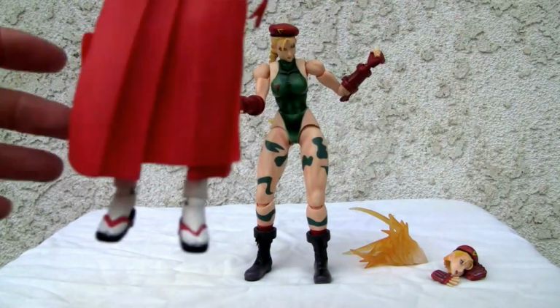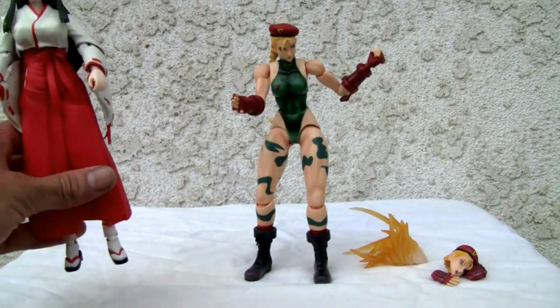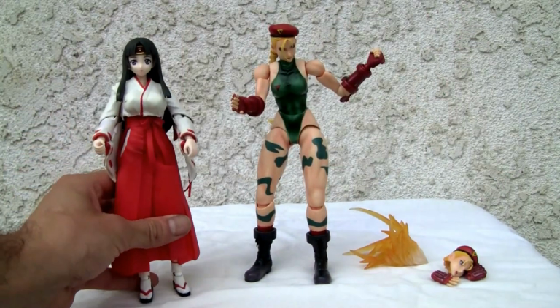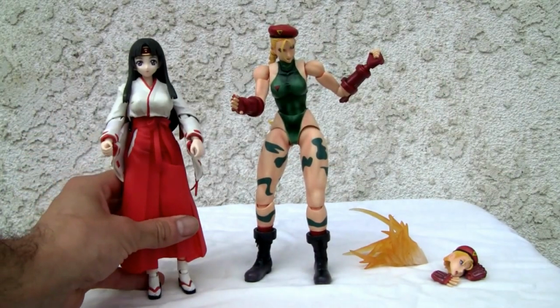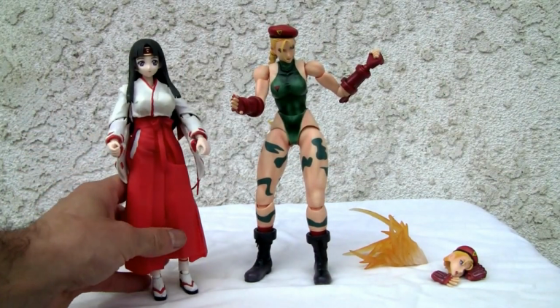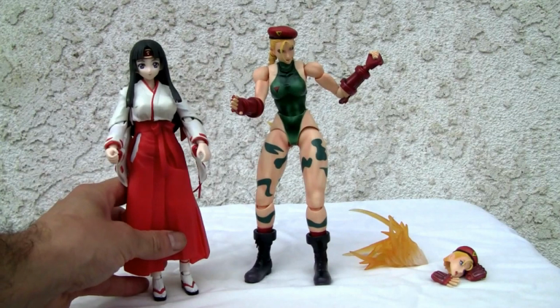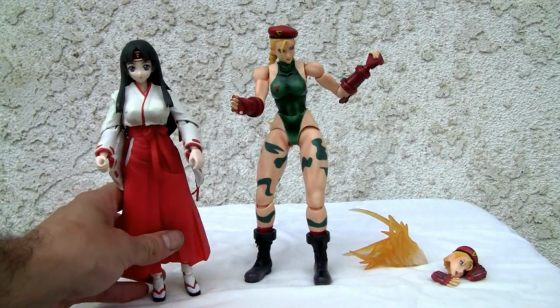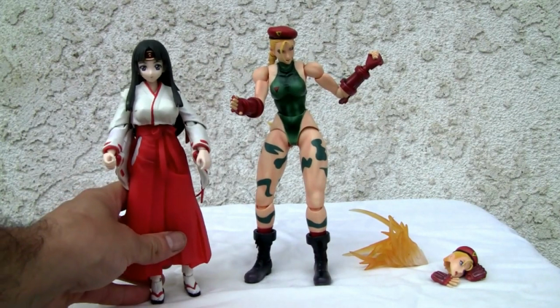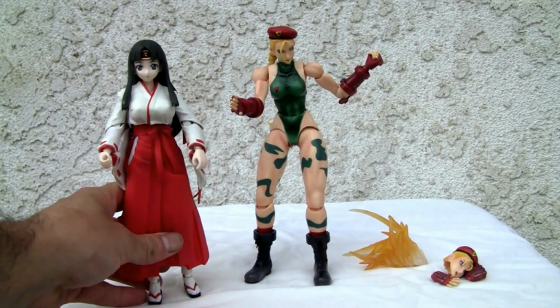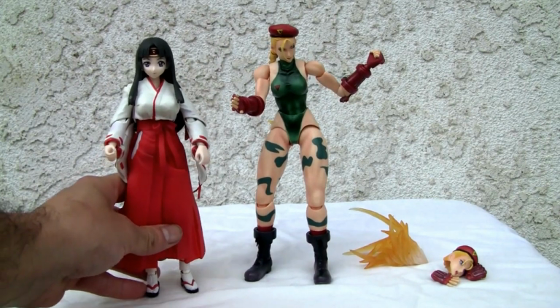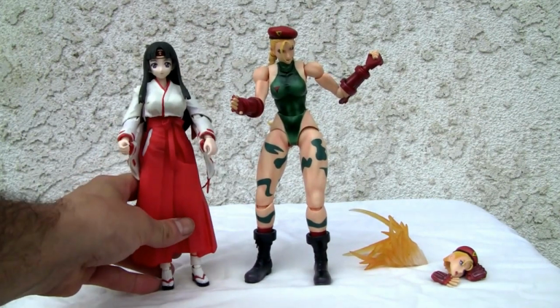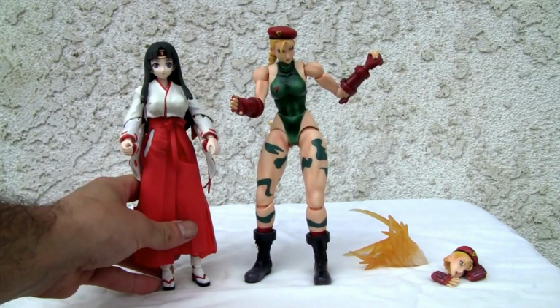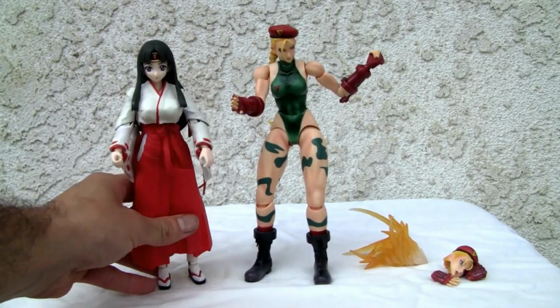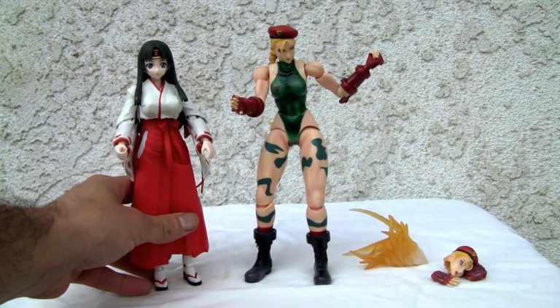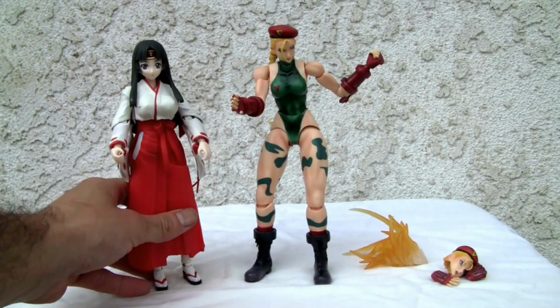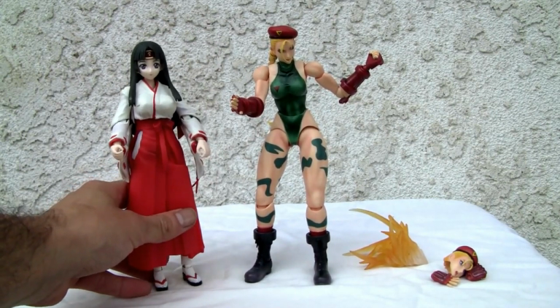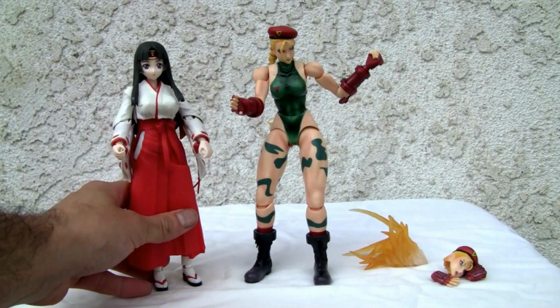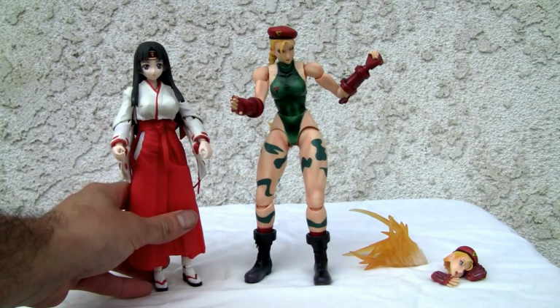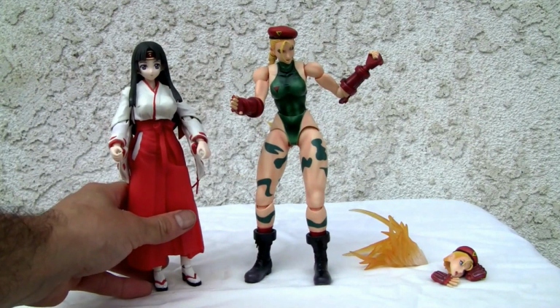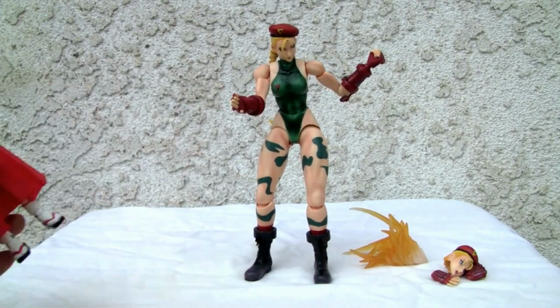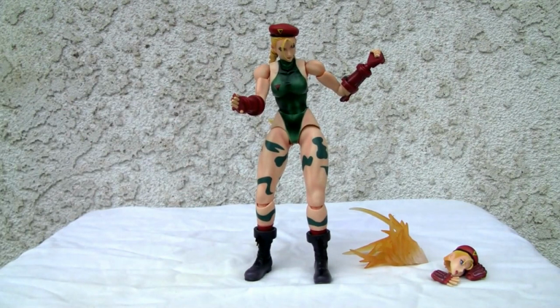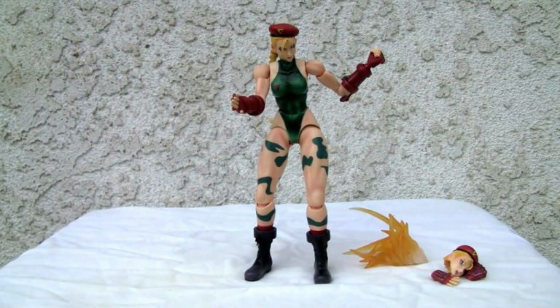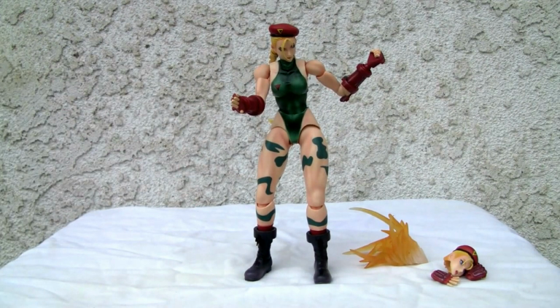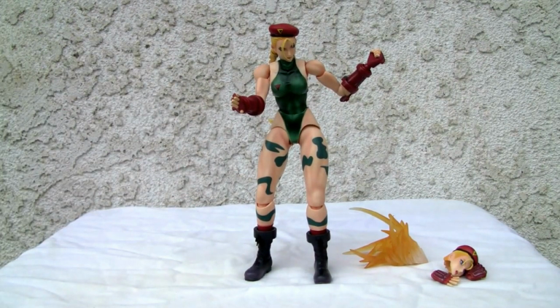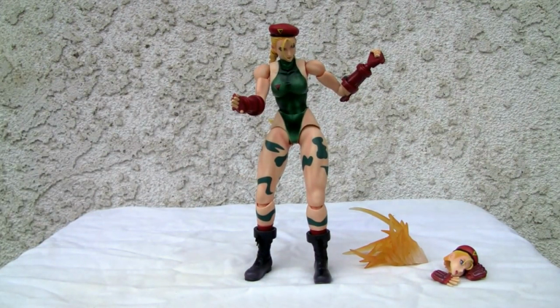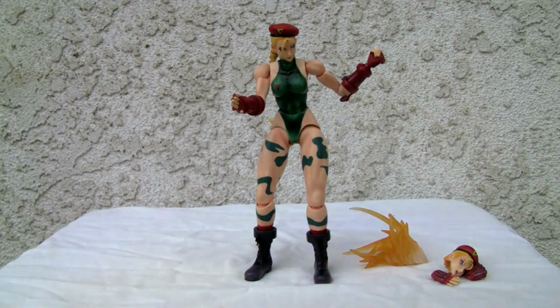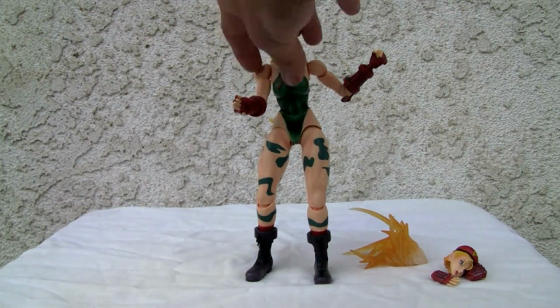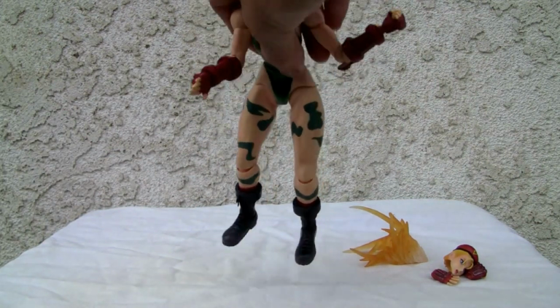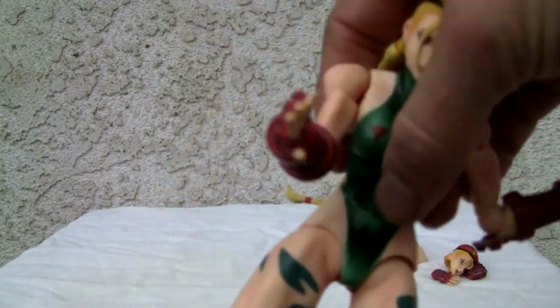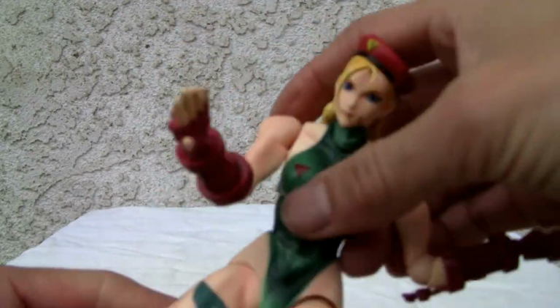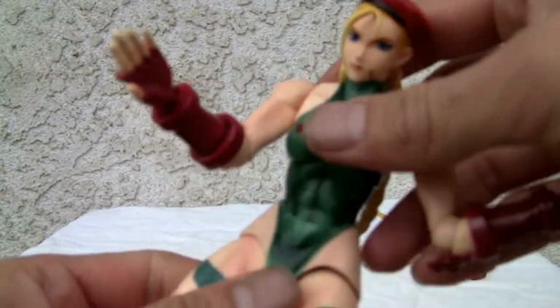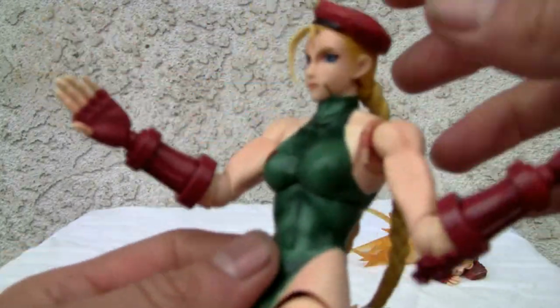I've got a Poonie doll over here — that's Tomoe from the Queen's Blade line. A little shorter, but twice as expensive and not nearly as detailed. So I'm really growing on these action figures because it's 50 bucks.